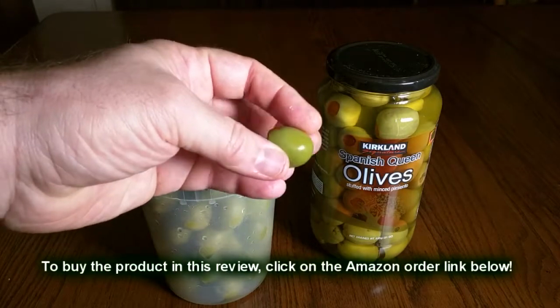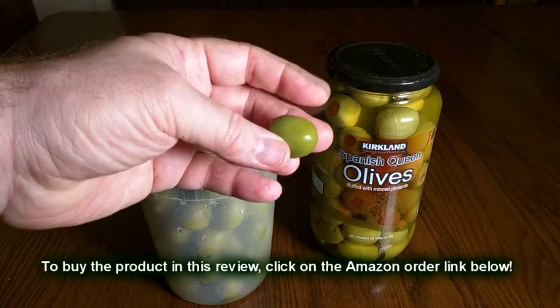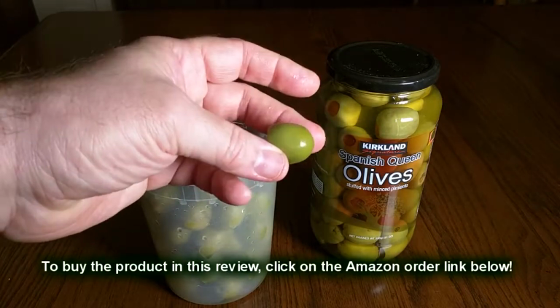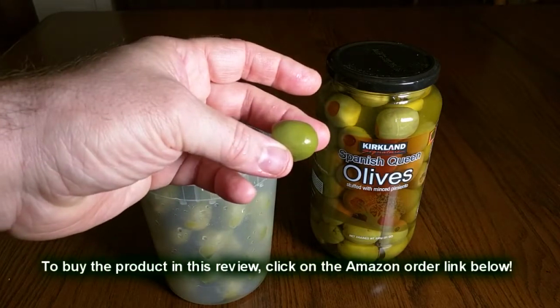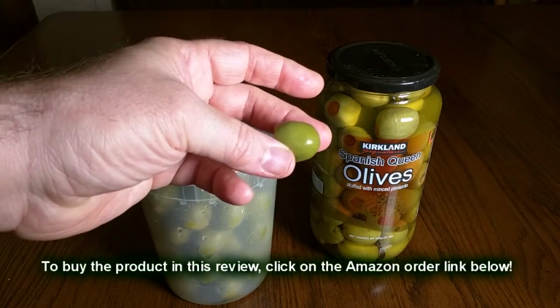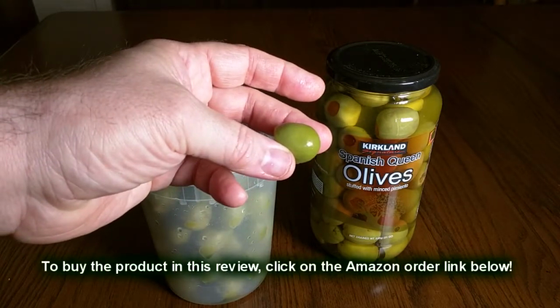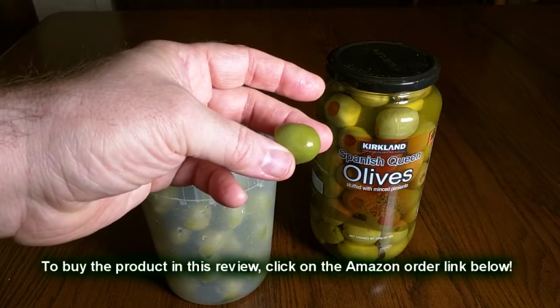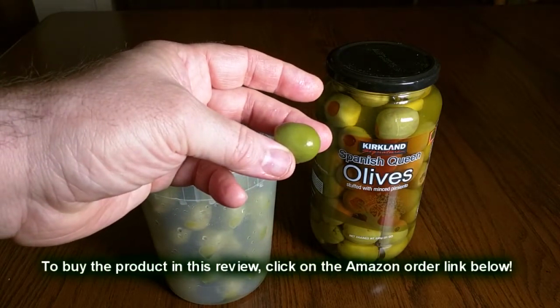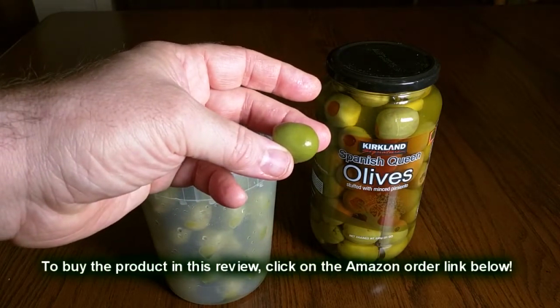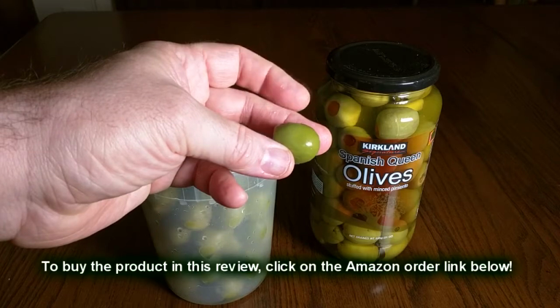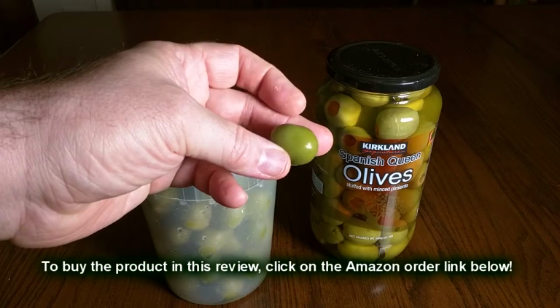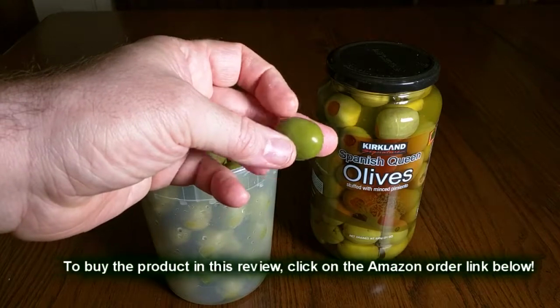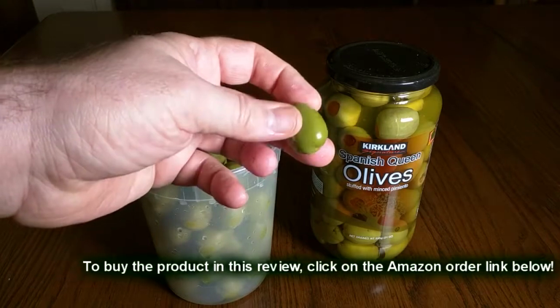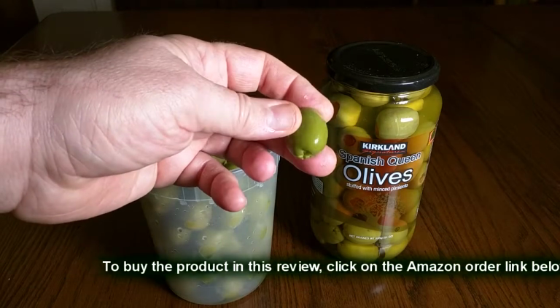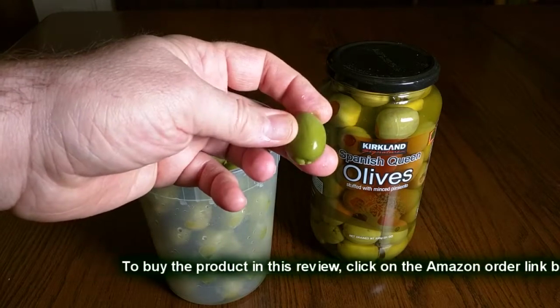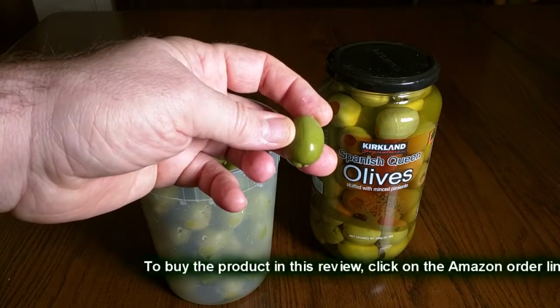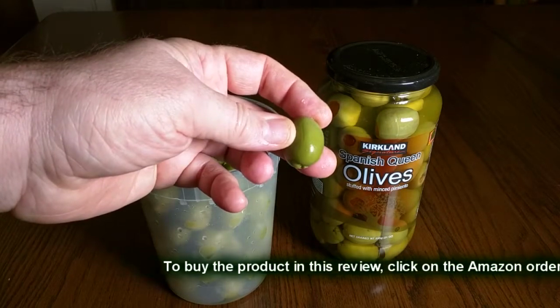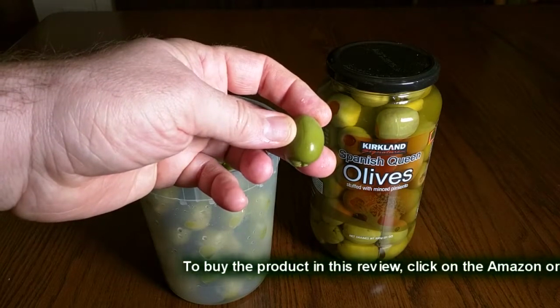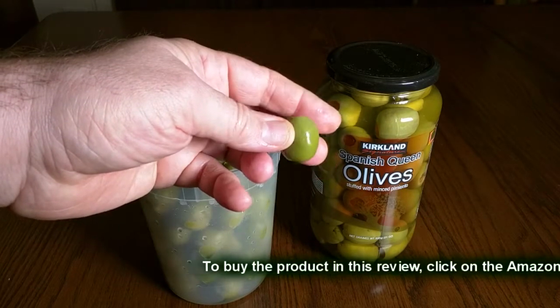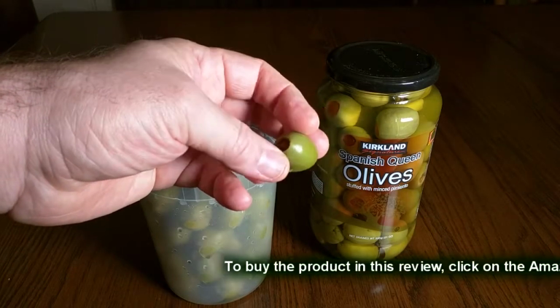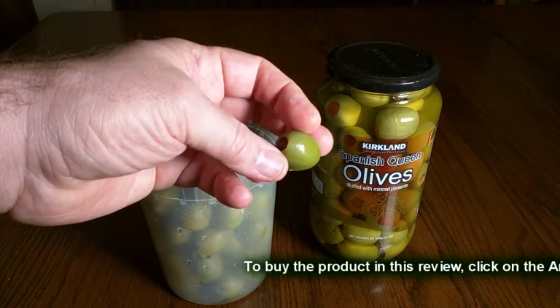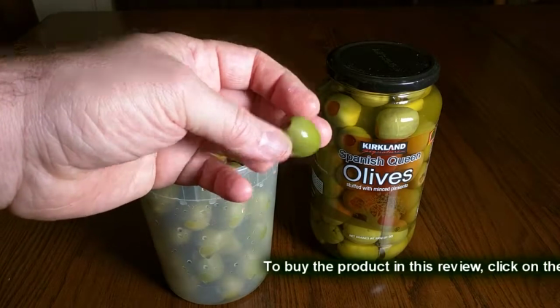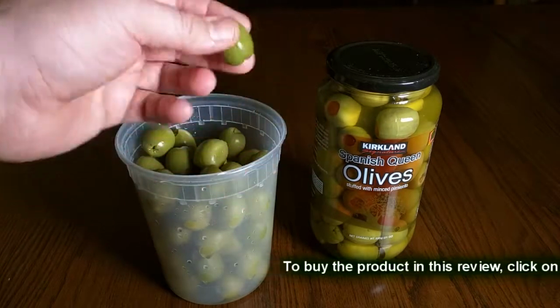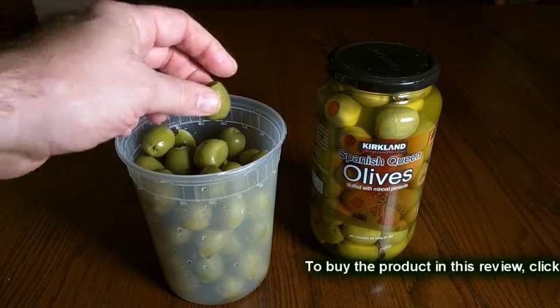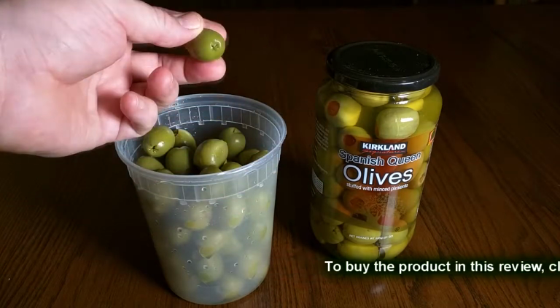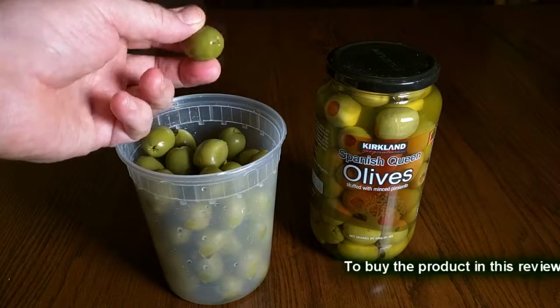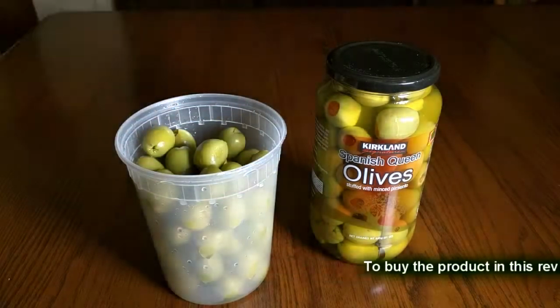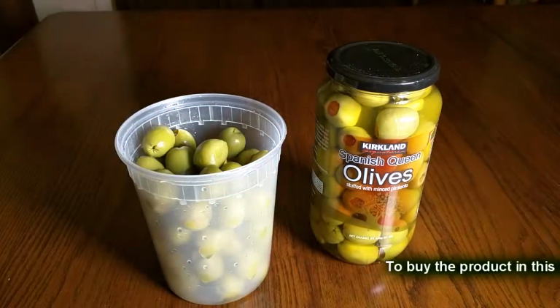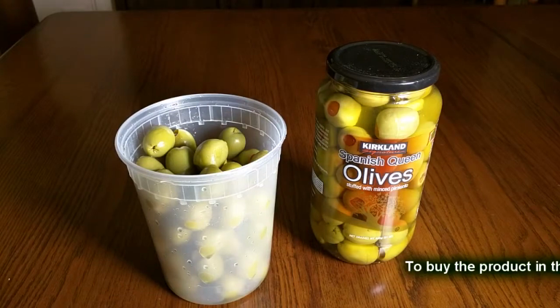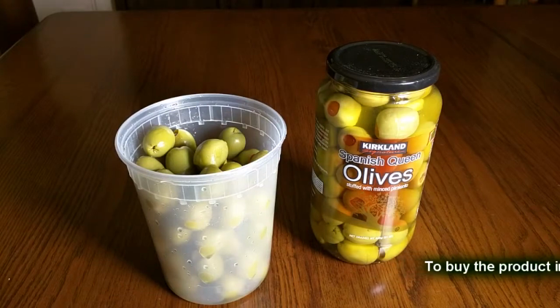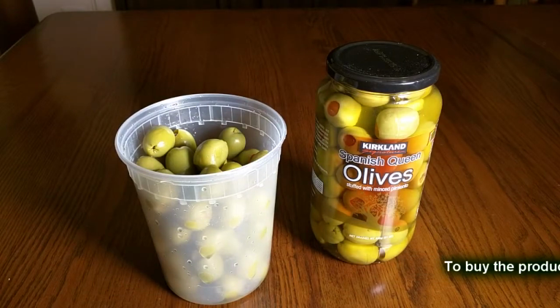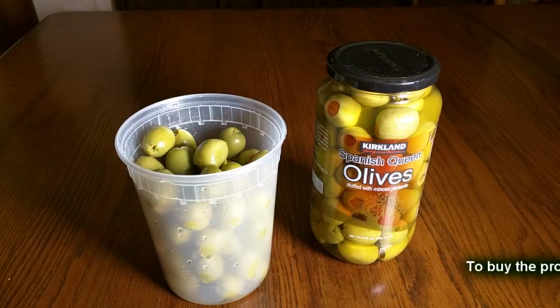Look how large that is — about three-quarters of an inch by about three-quarters of an inch, so roughly three-quarters by an inch. They're just absolutely delicious.